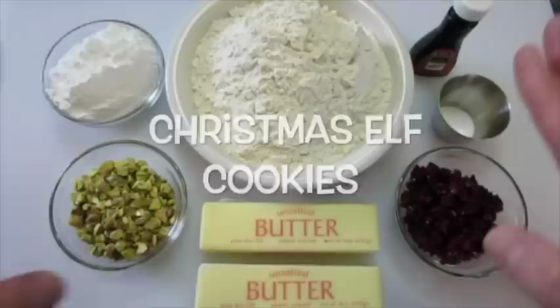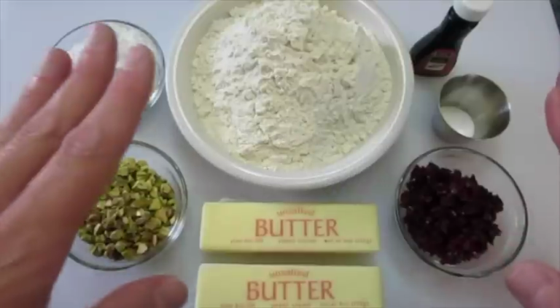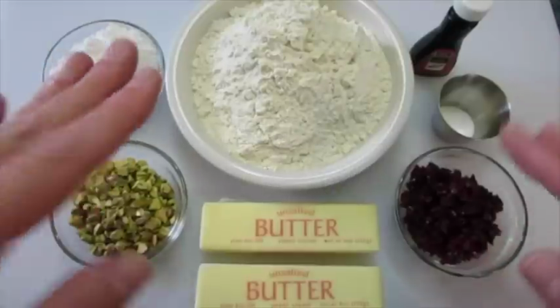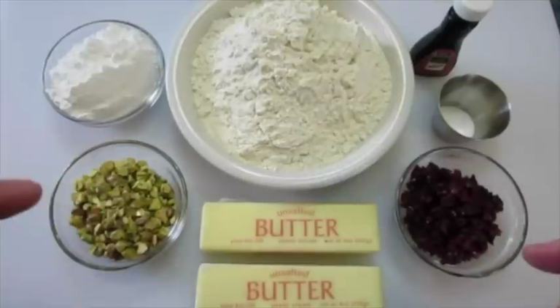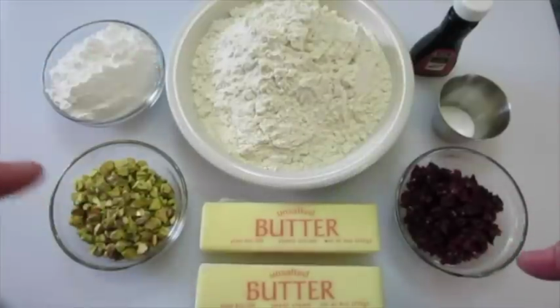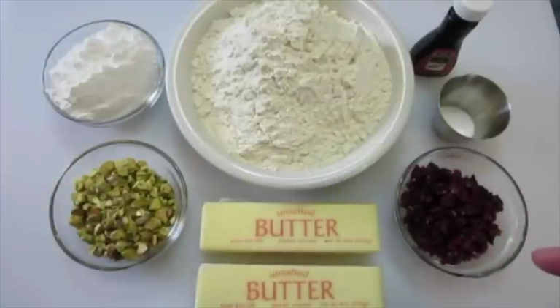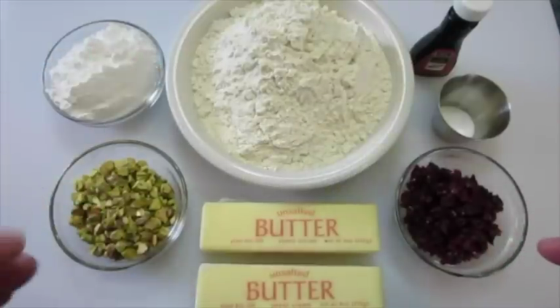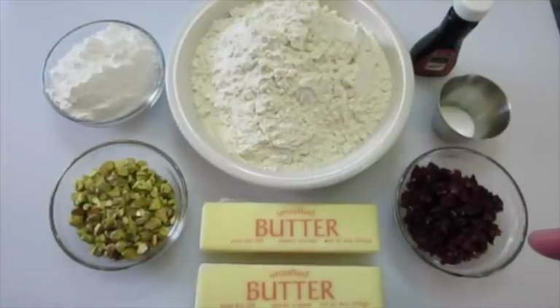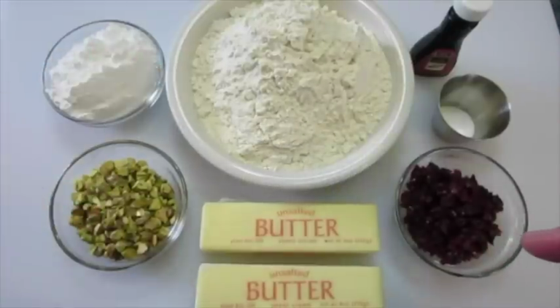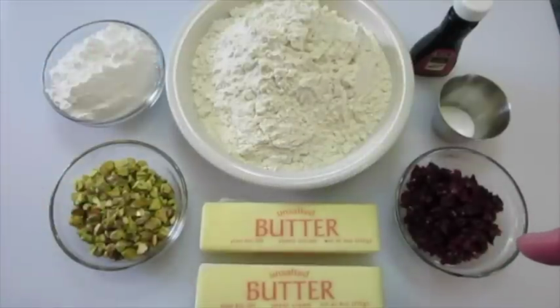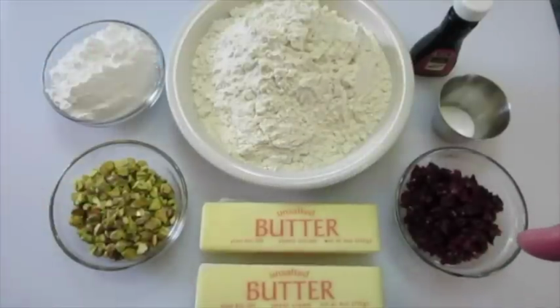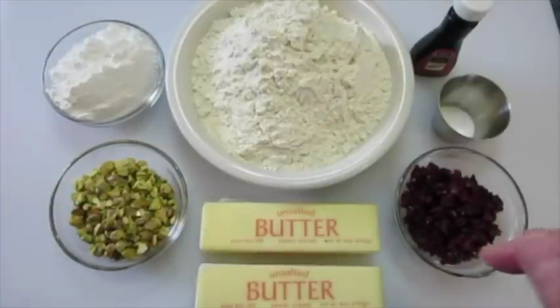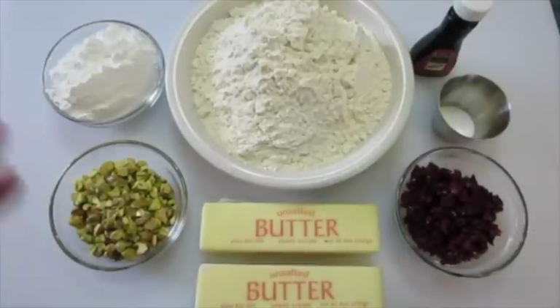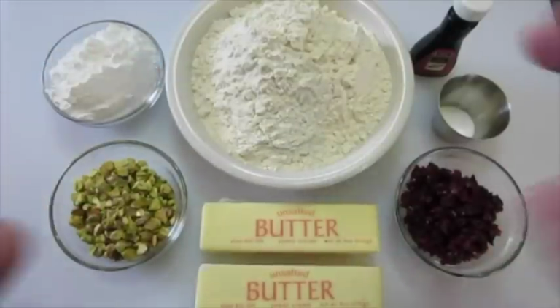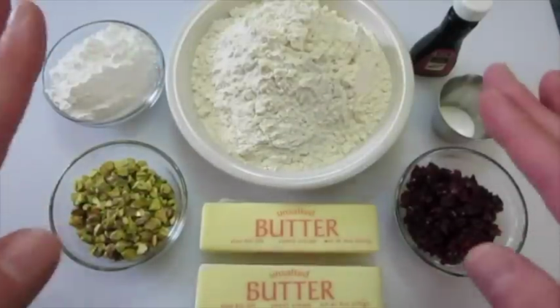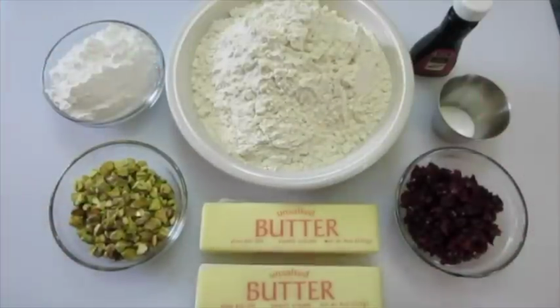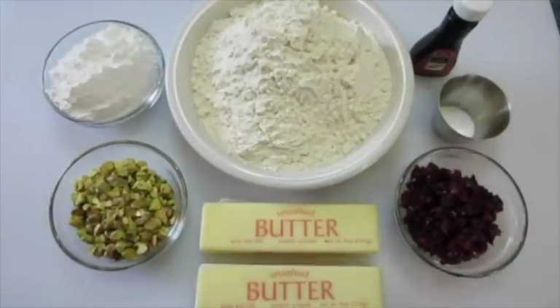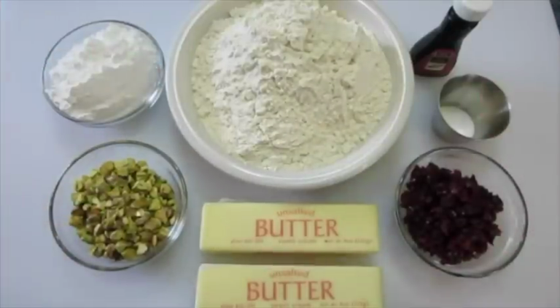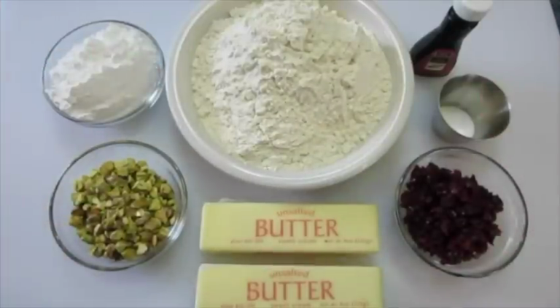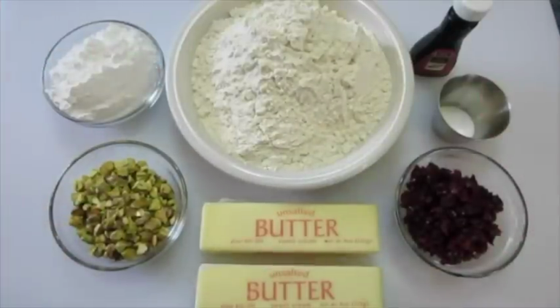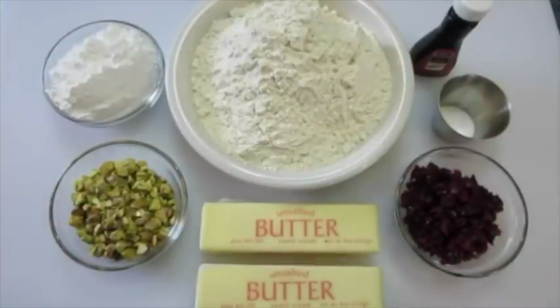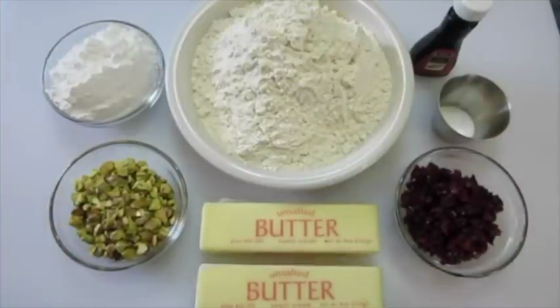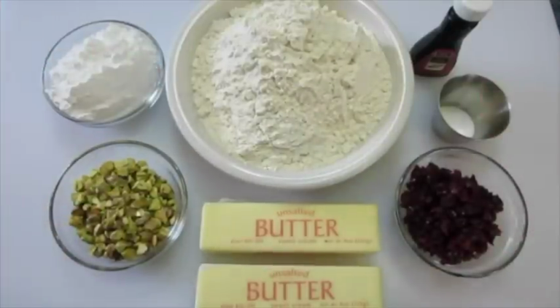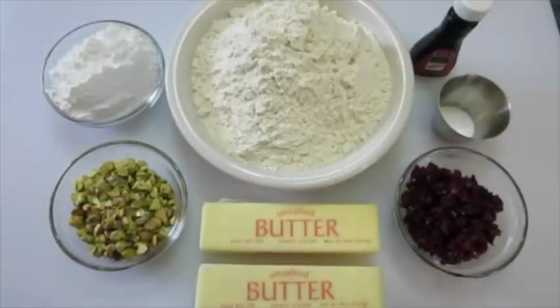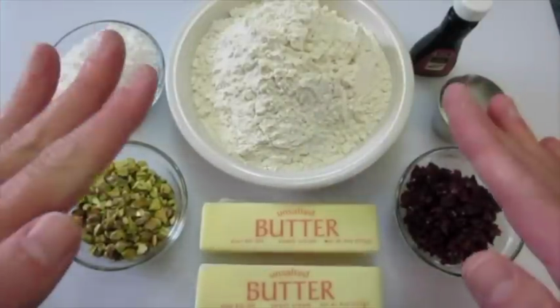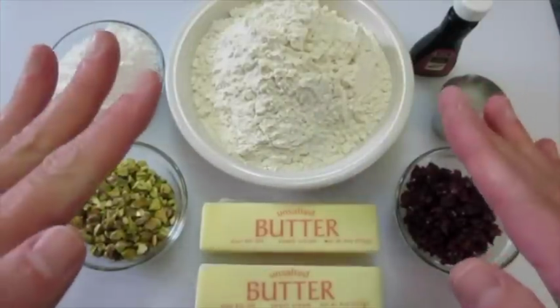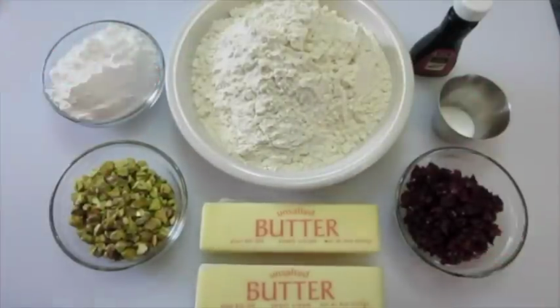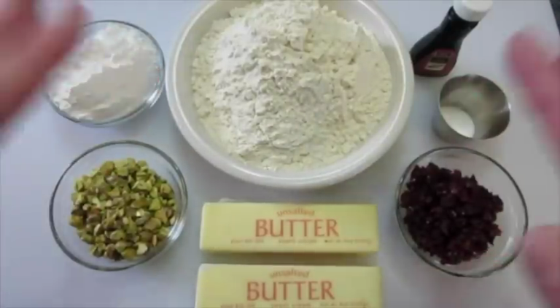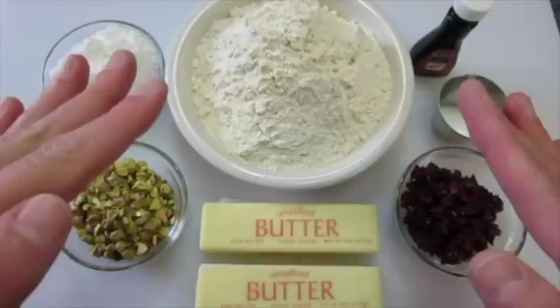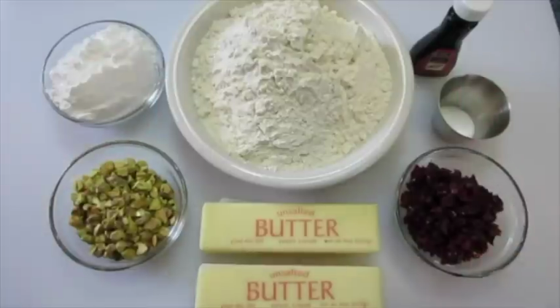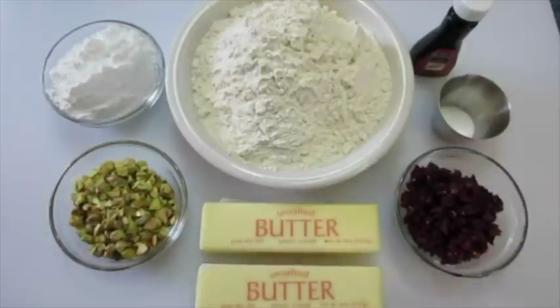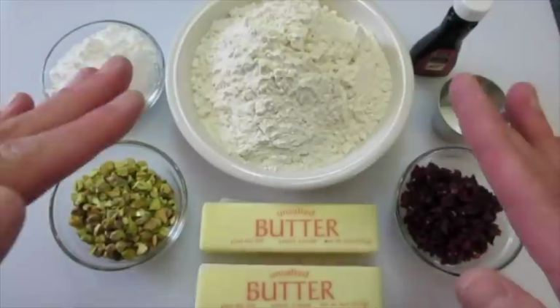Welcome. Deronda here with Foods 101. Today I'm showing you how to make these Christmas elf cookies.